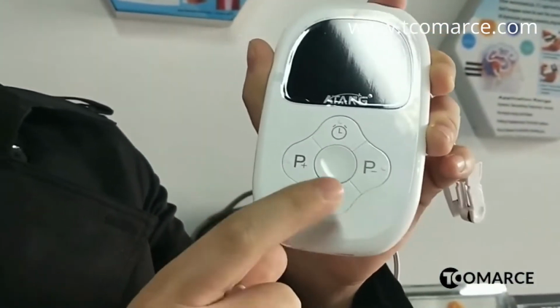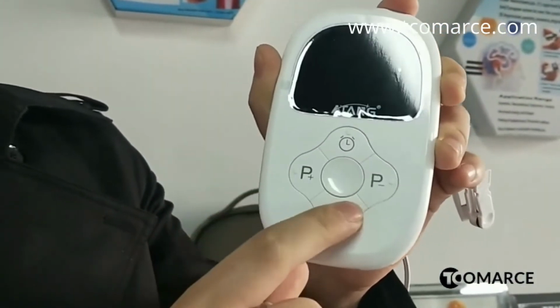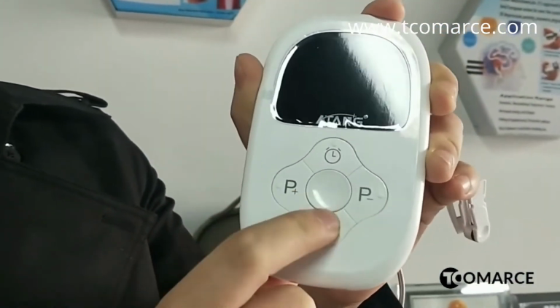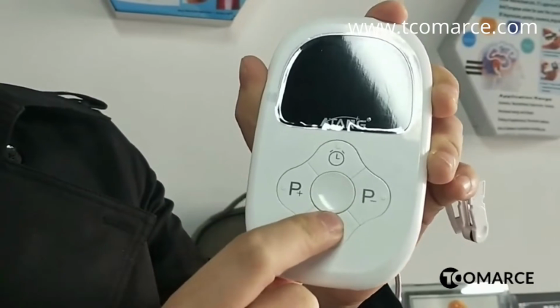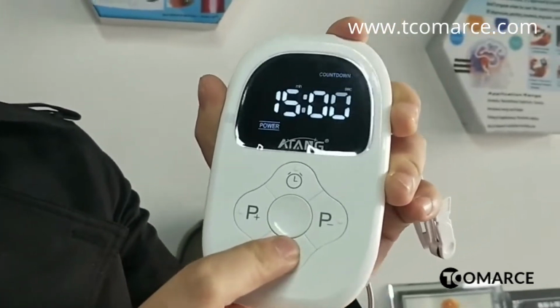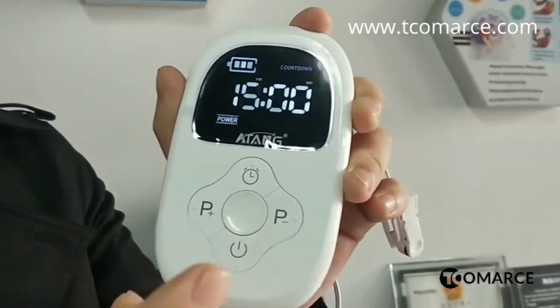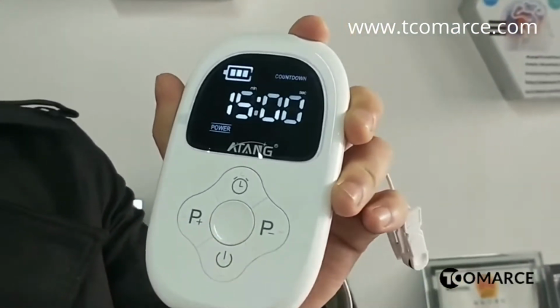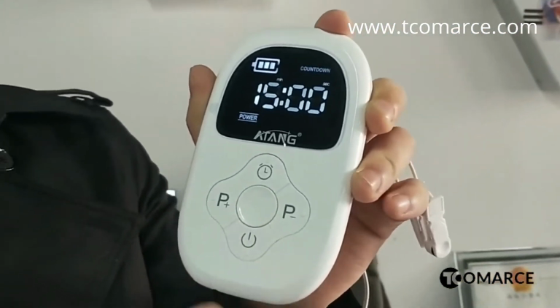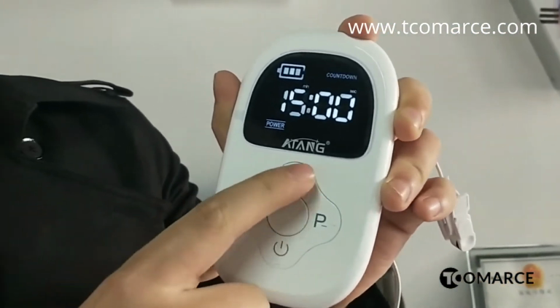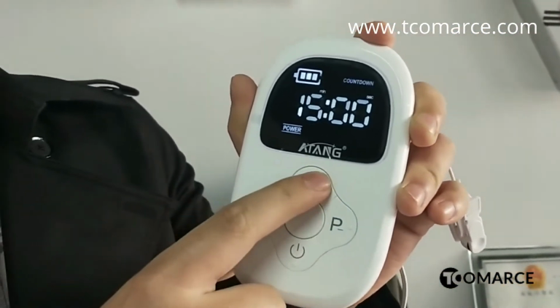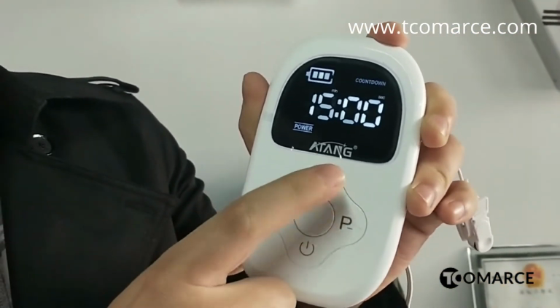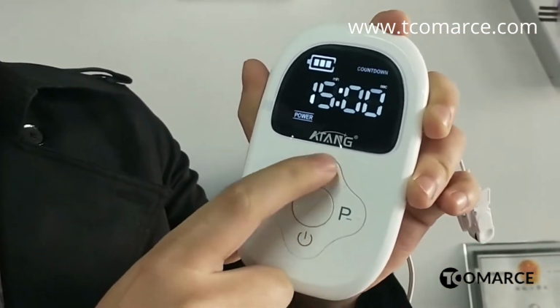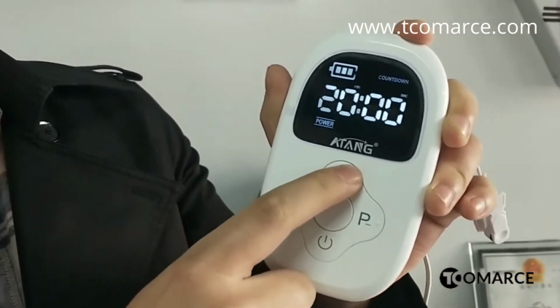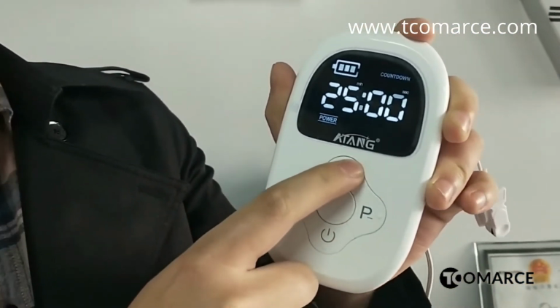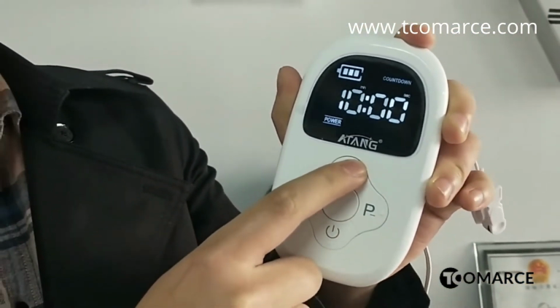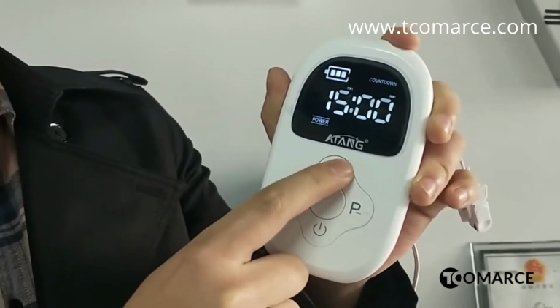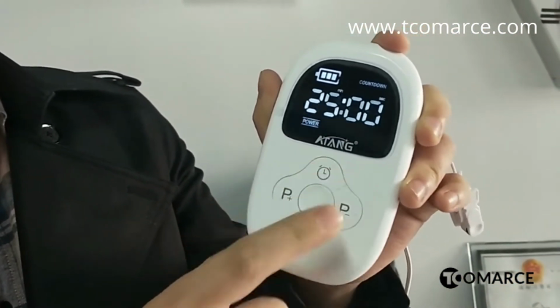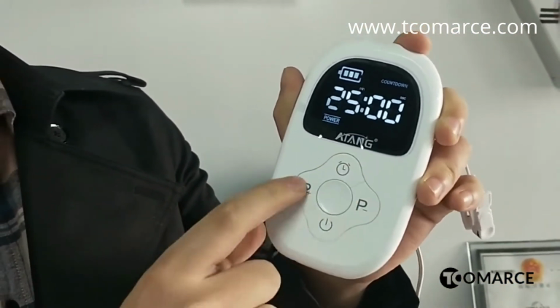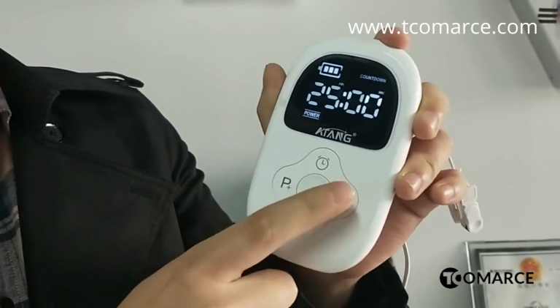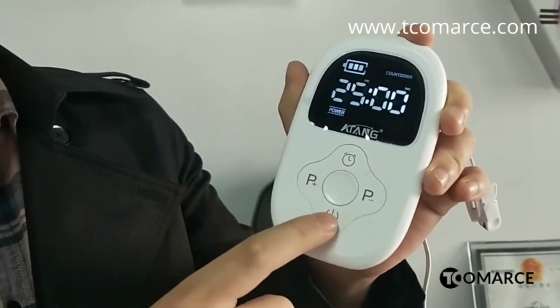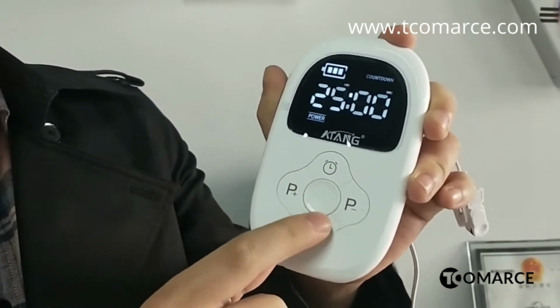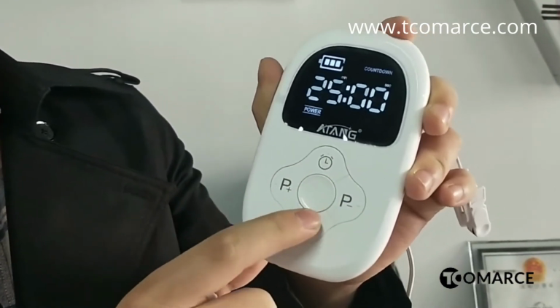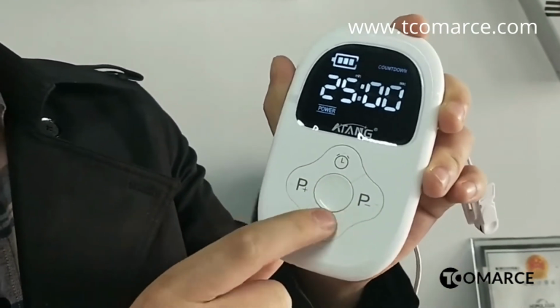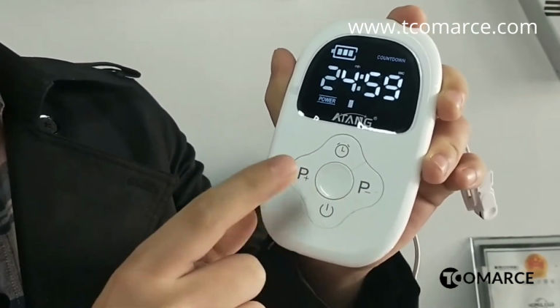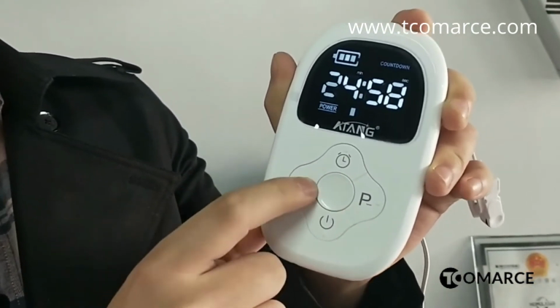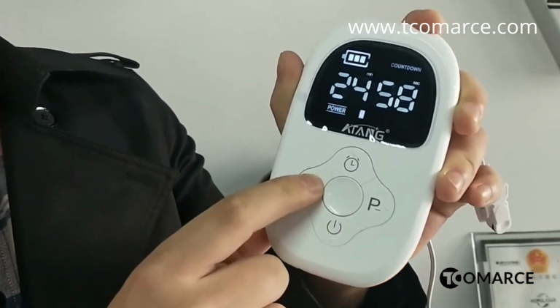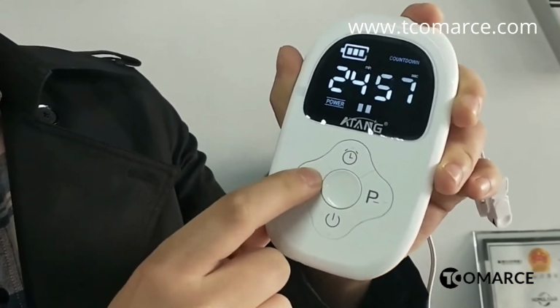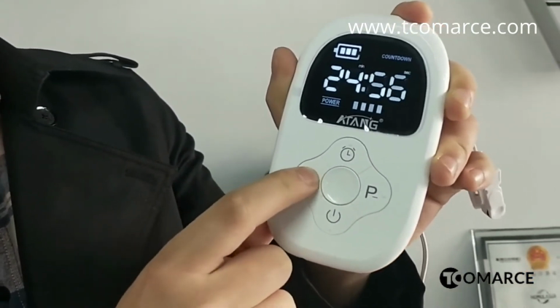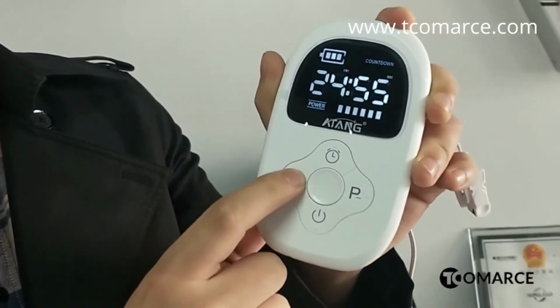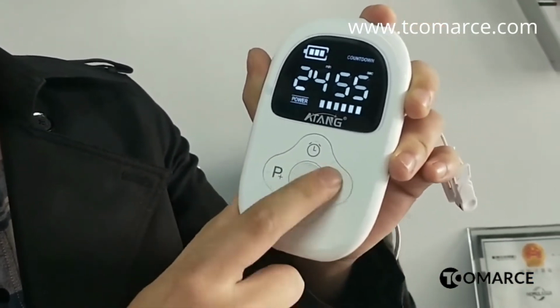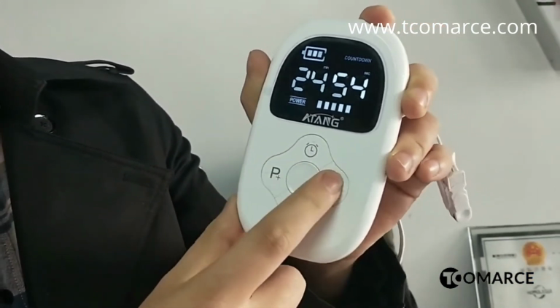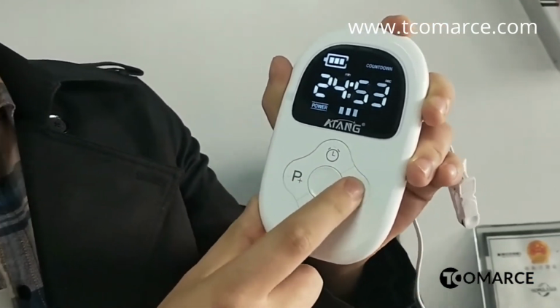If you want to open this, just press this for 2 seconds, and you can adjust time by yourself. And if you want to use that, first you need to press, and then you can — like that, and like that.